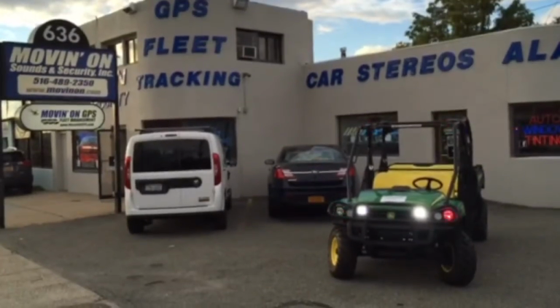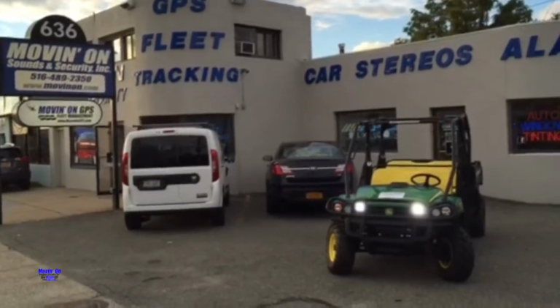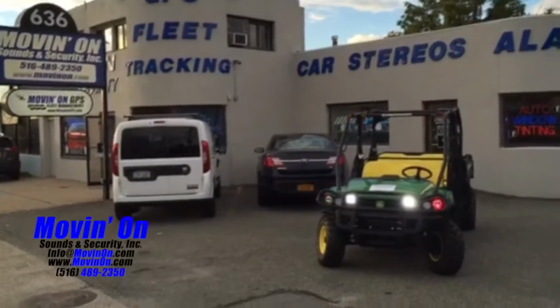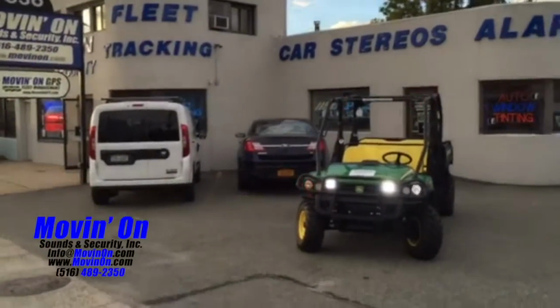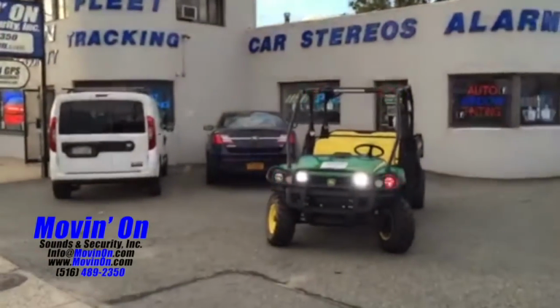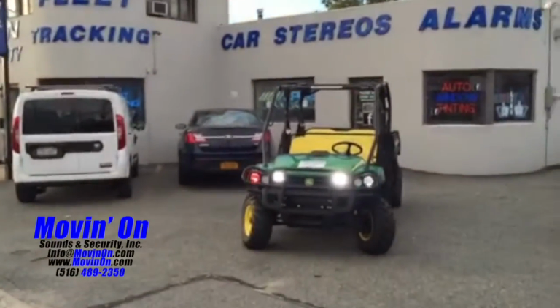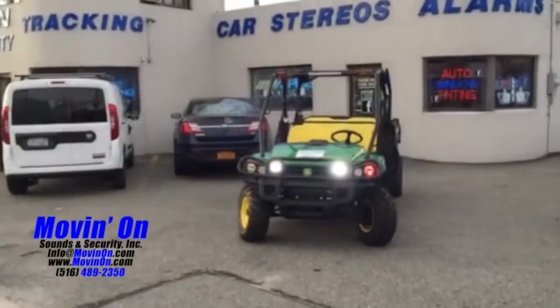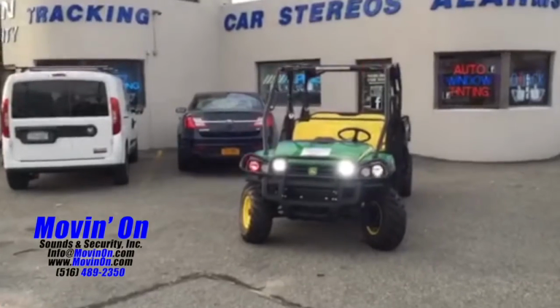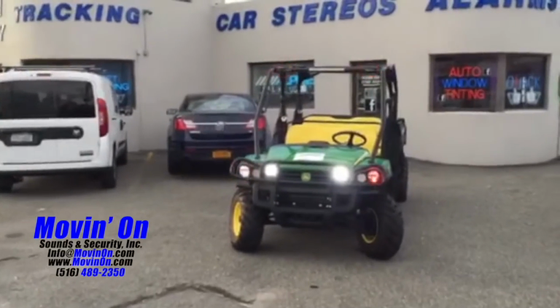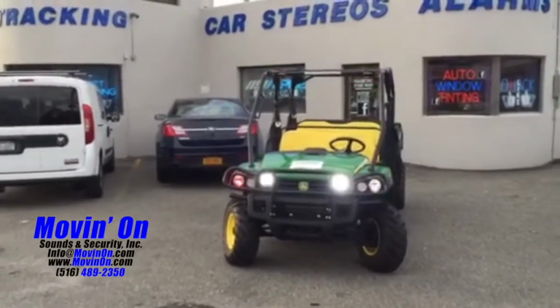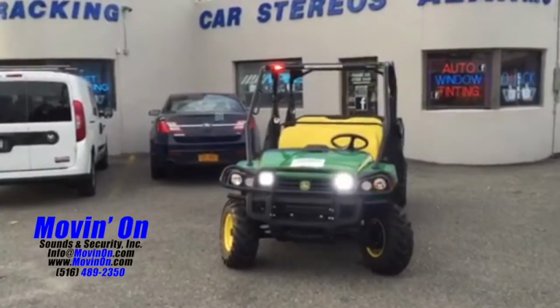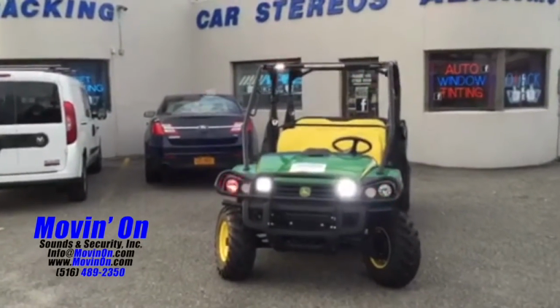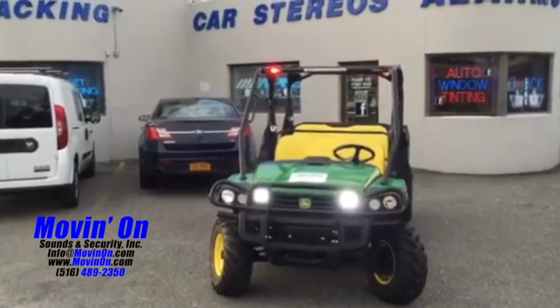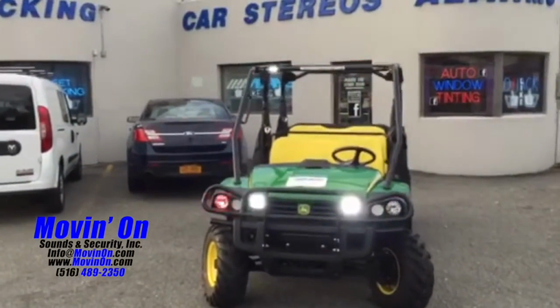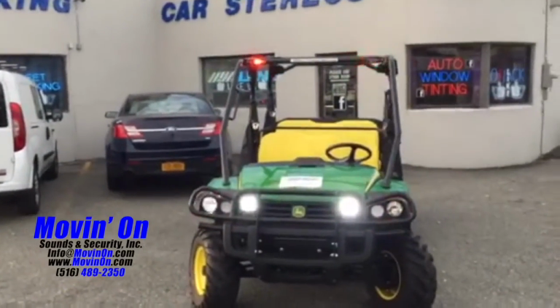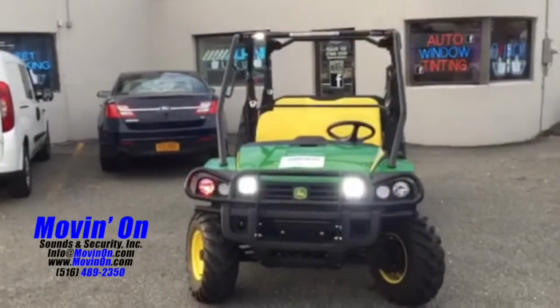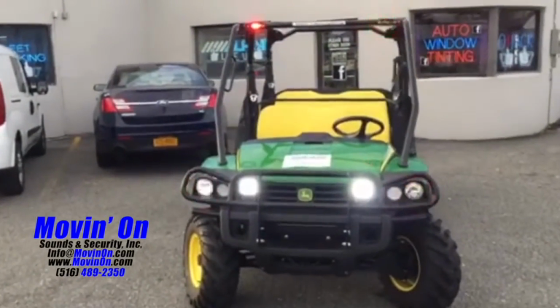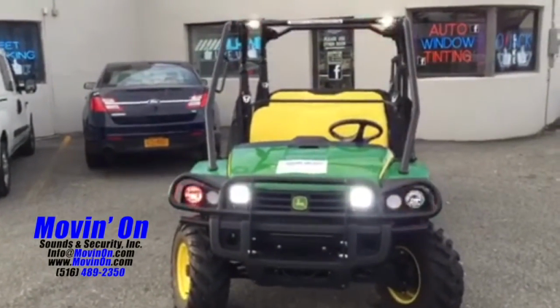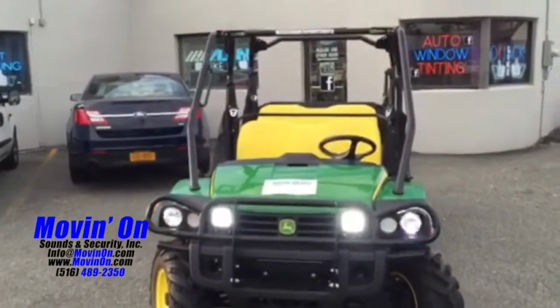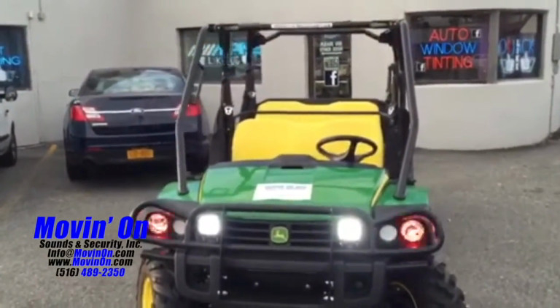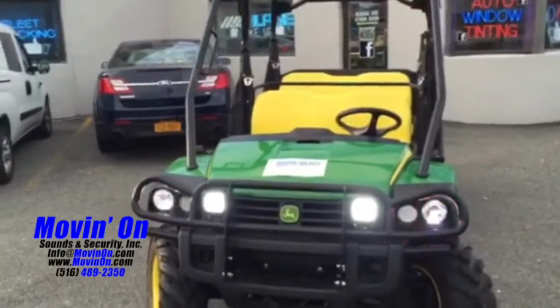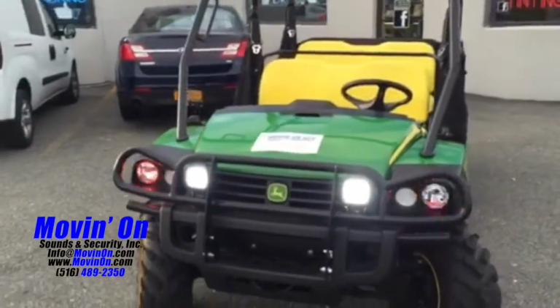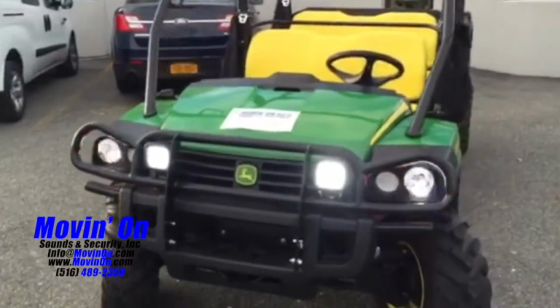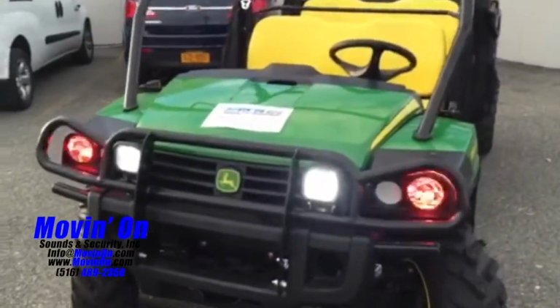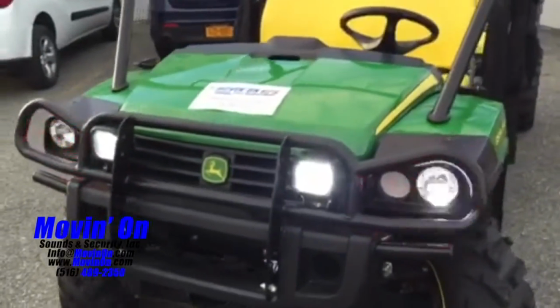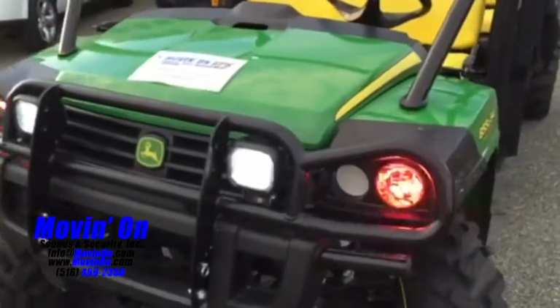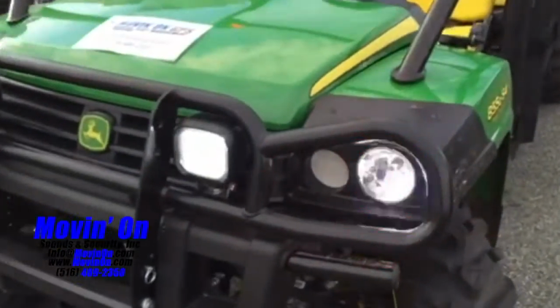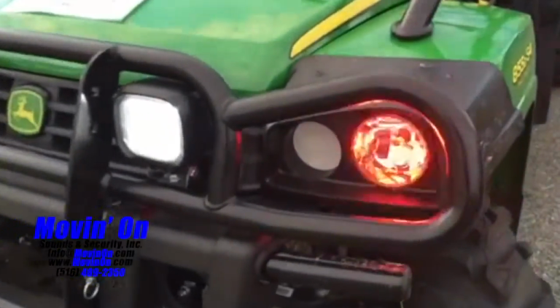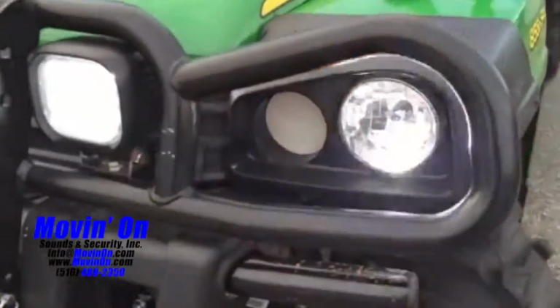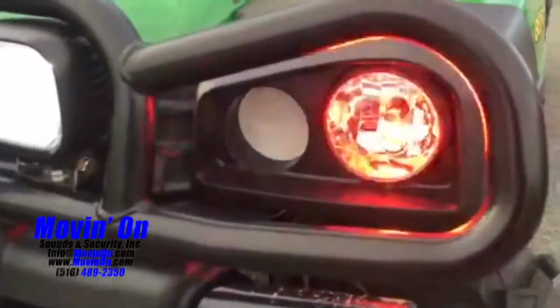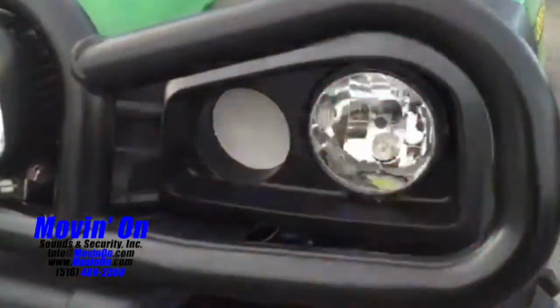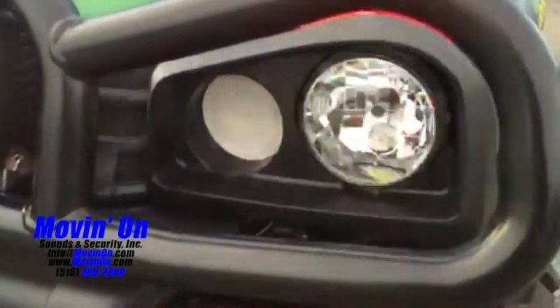Moving on, here we have a John Deere Gator light job. We installed the hideaway strobe white and red in the front, with additional auxiliary fog lights.